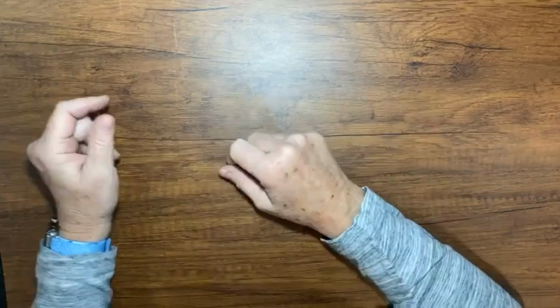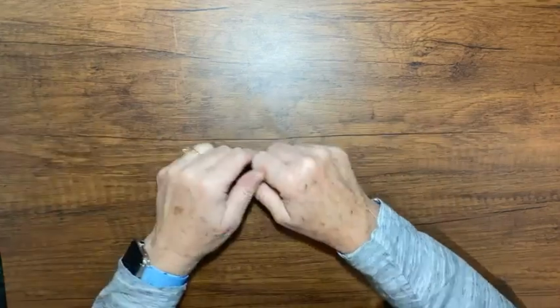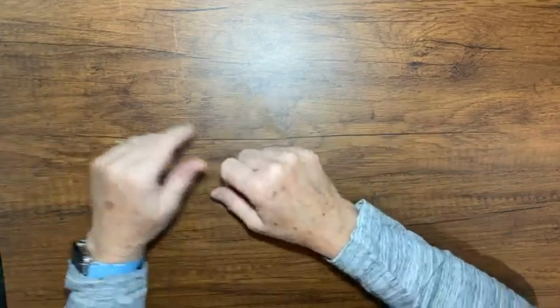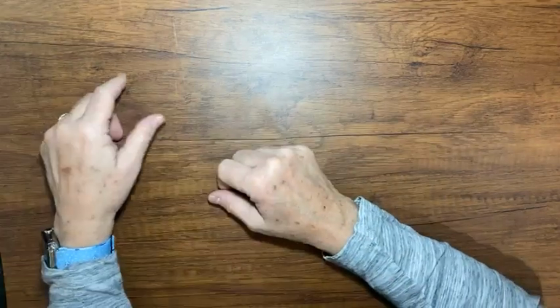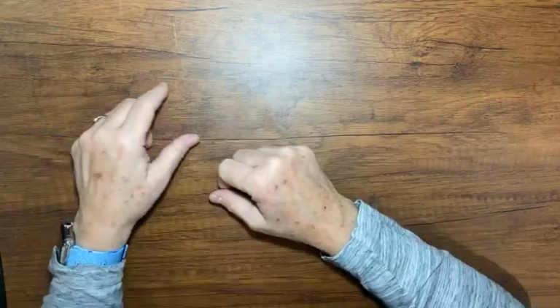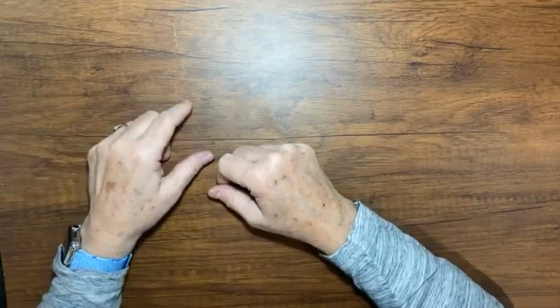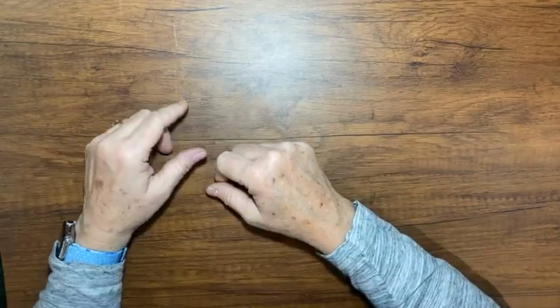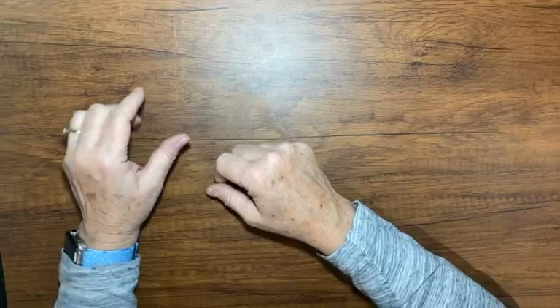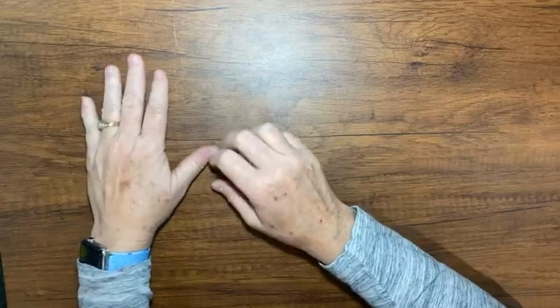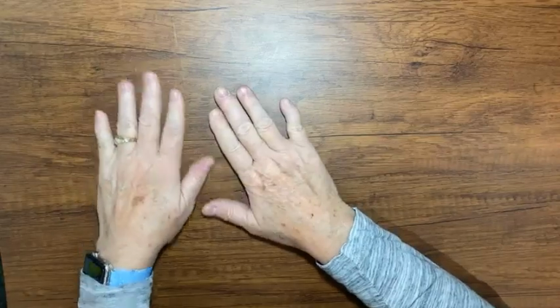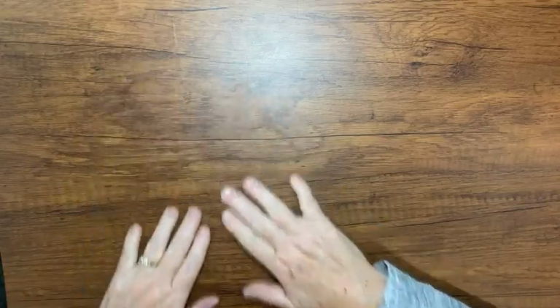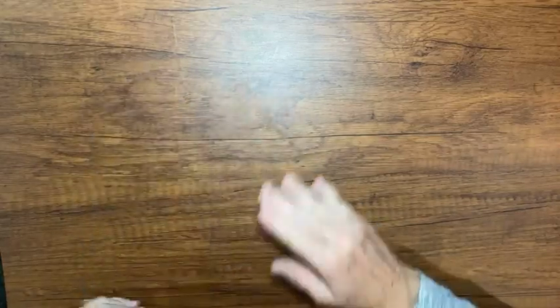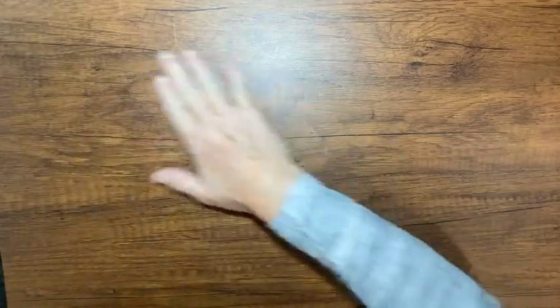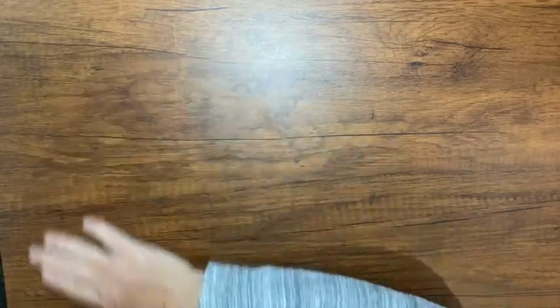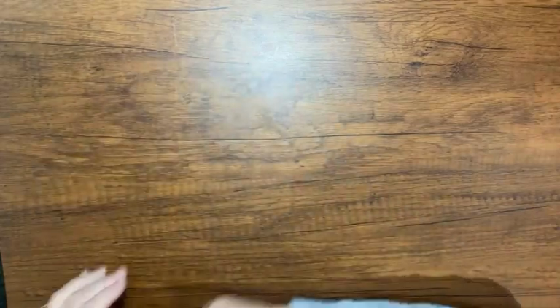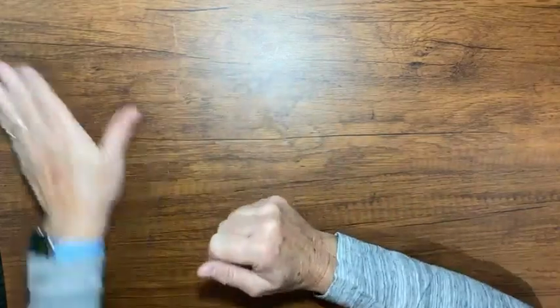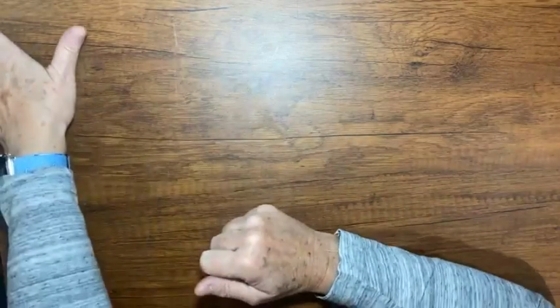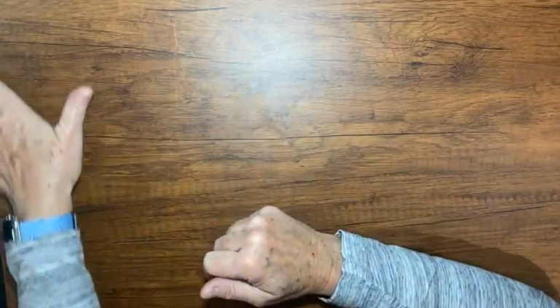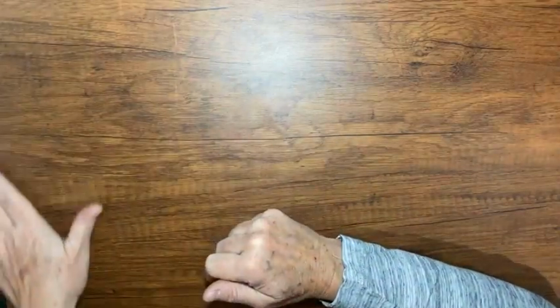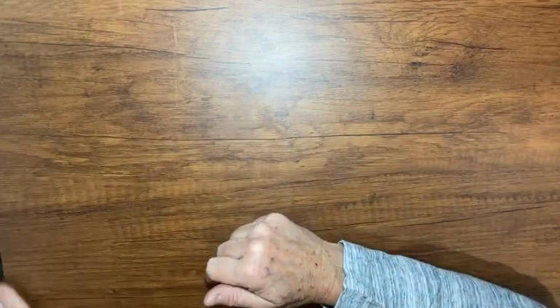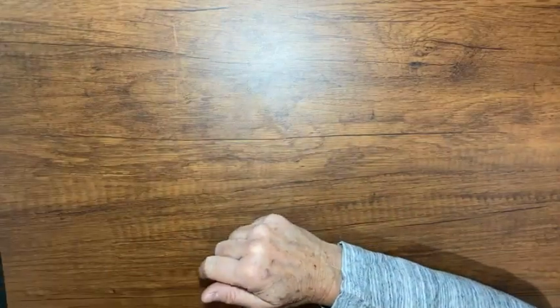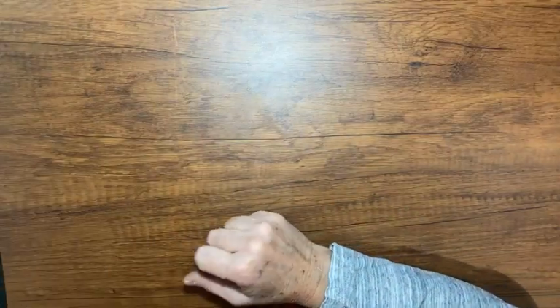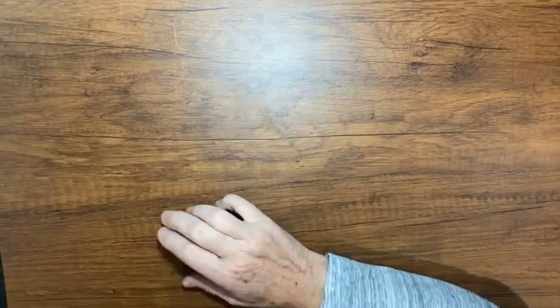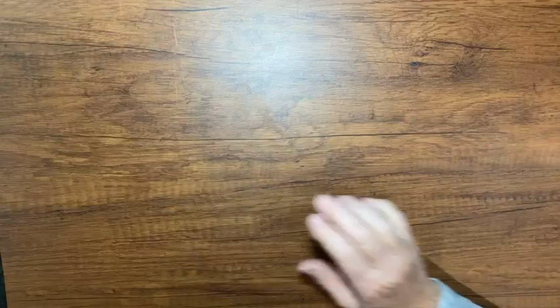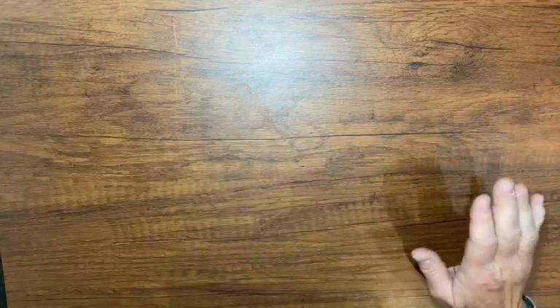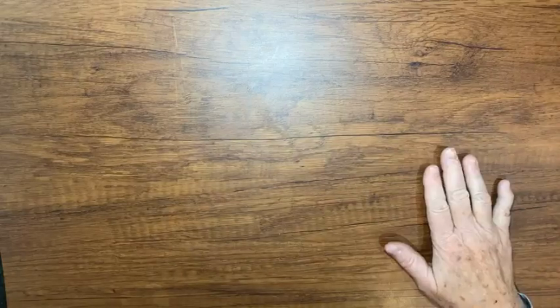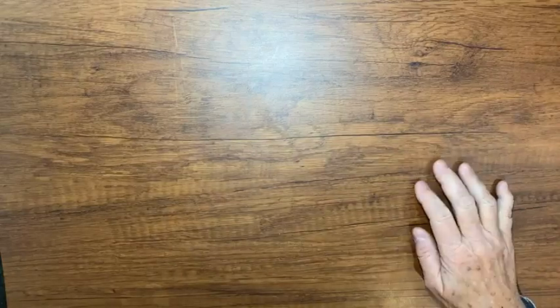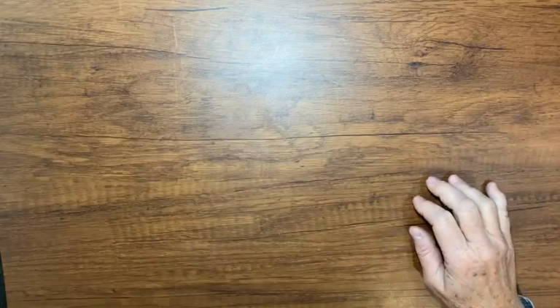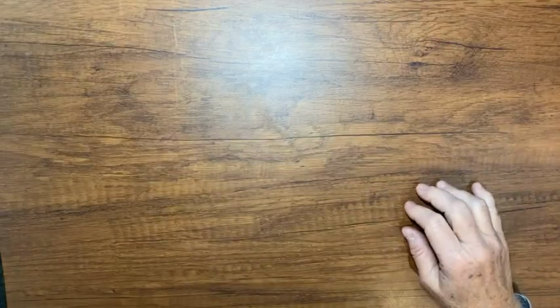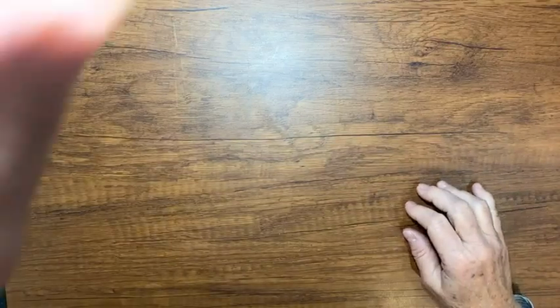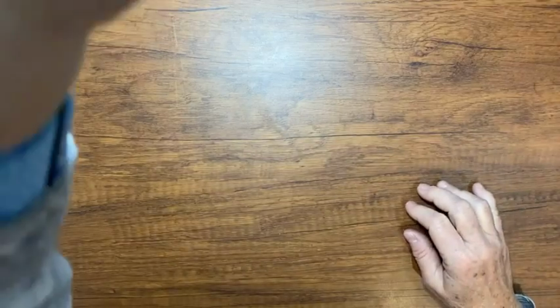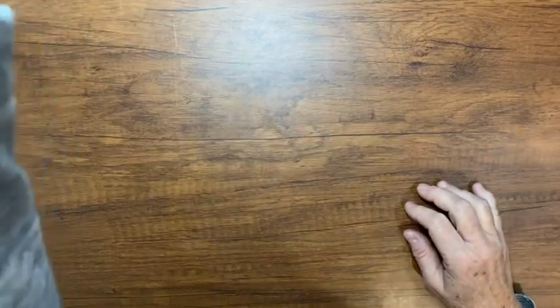Hi there! It's Kathy Howes with Be Creative with Kathy. I'm an independent Stampin' Up! demonstrator and I like to do videos here to show you some of the projects that I've been working on.